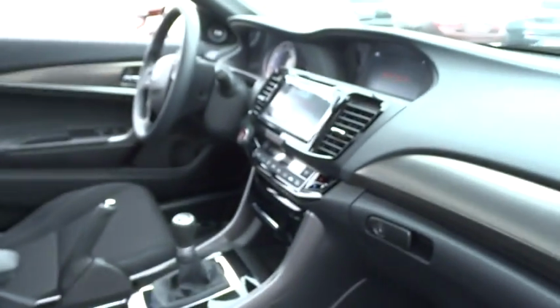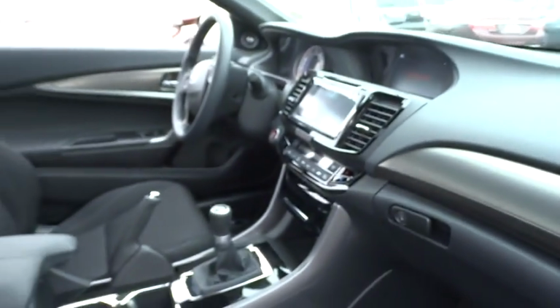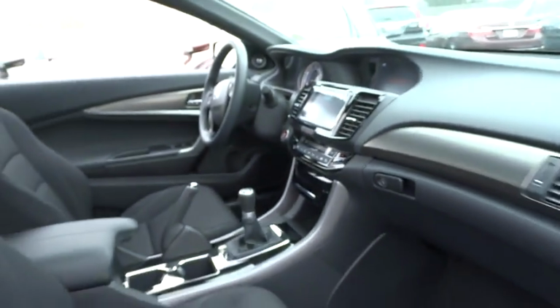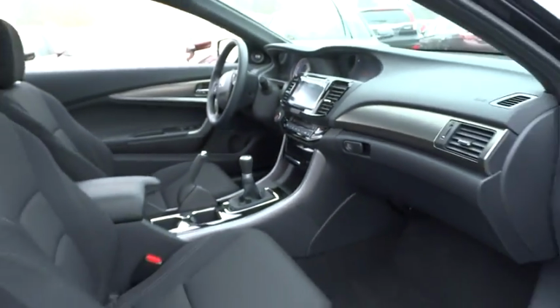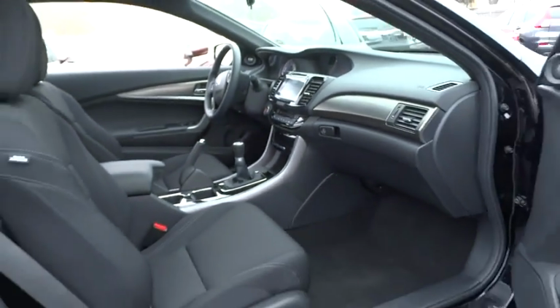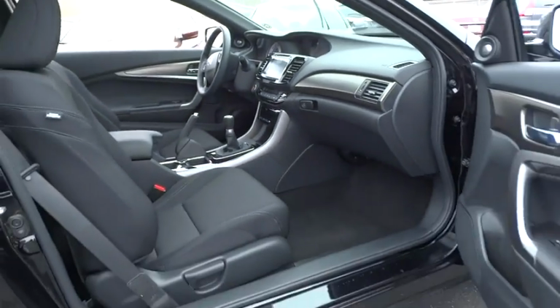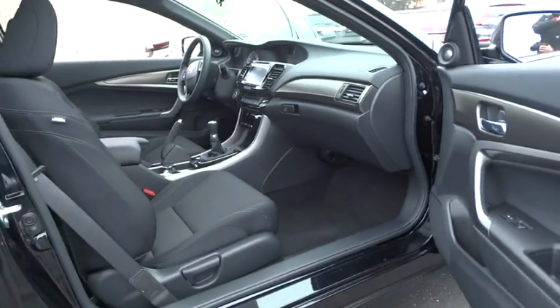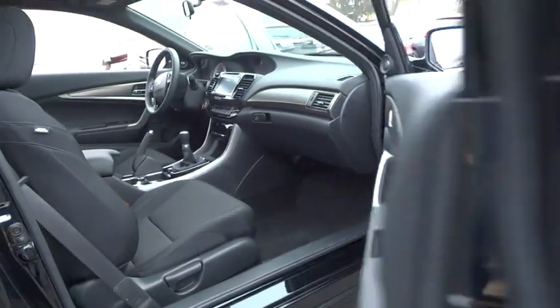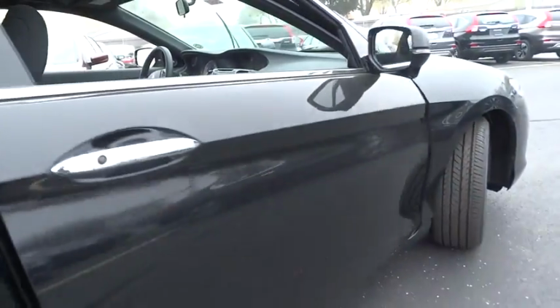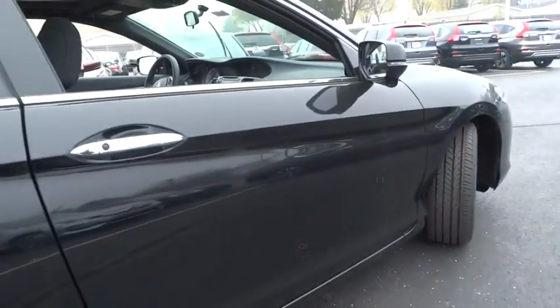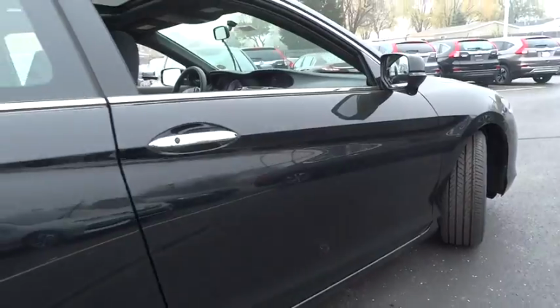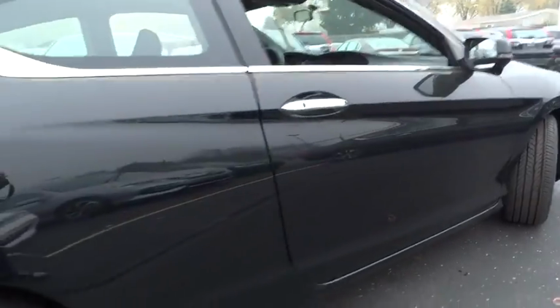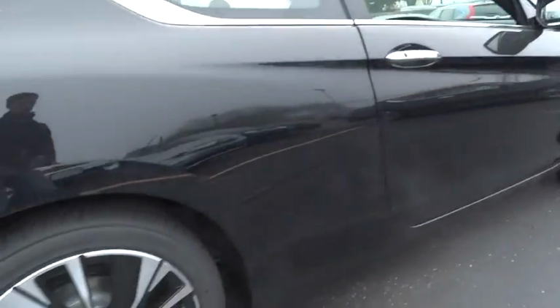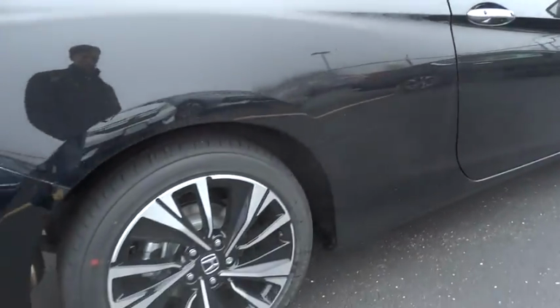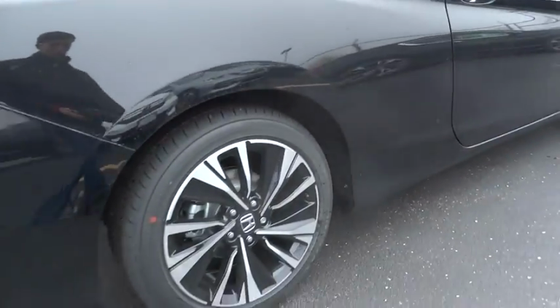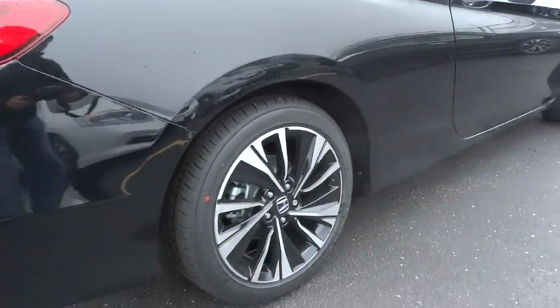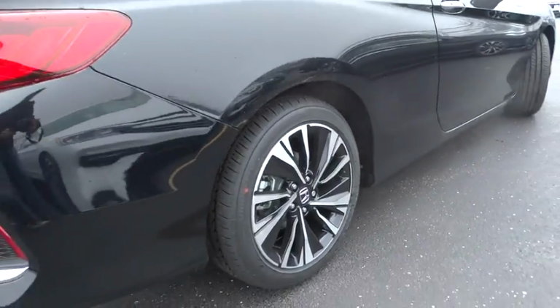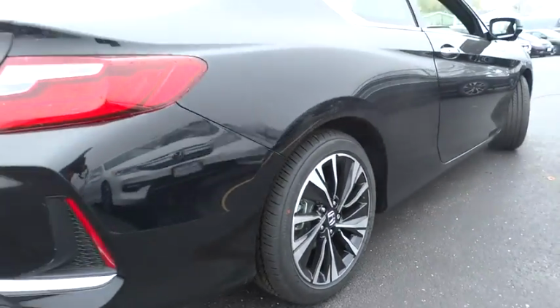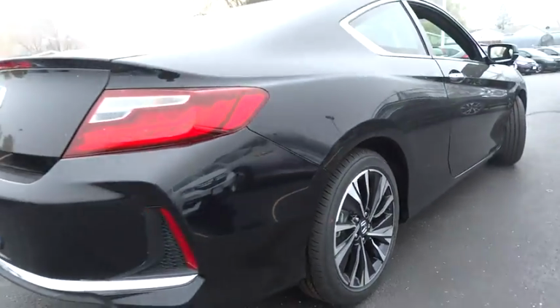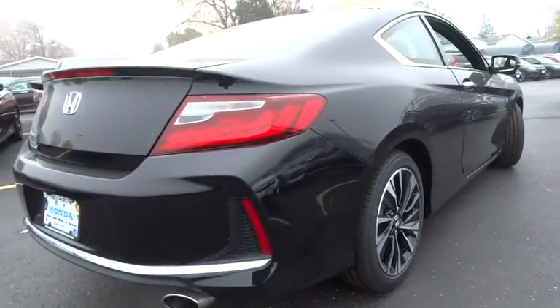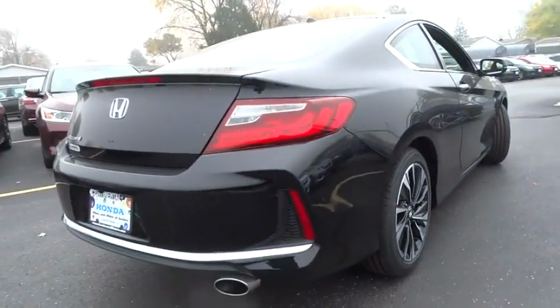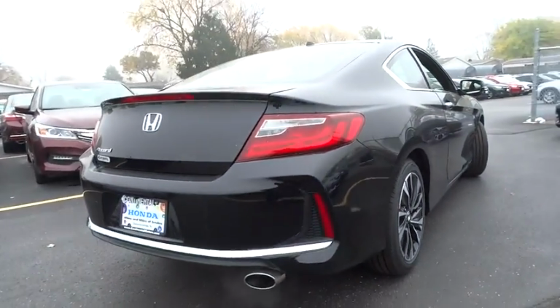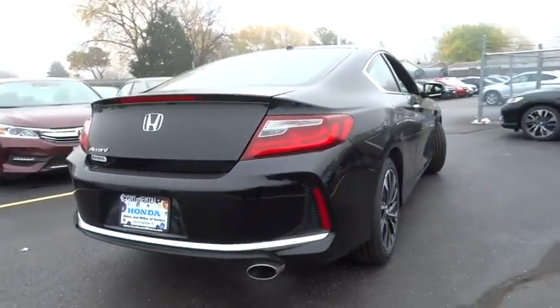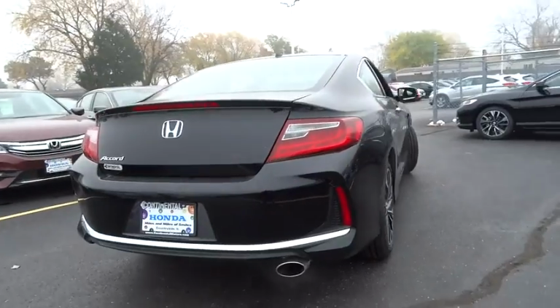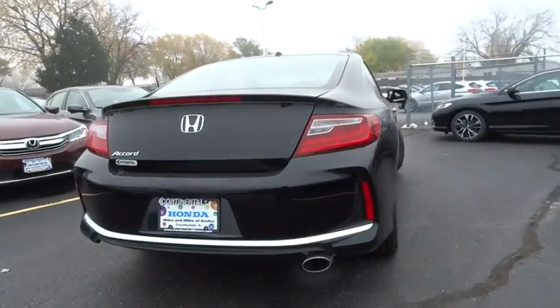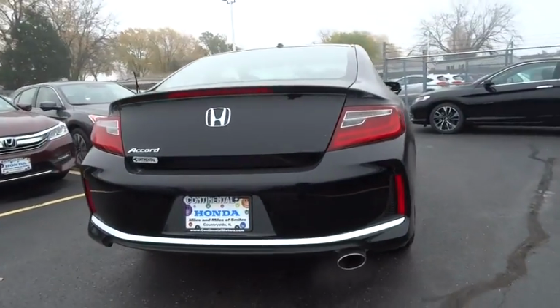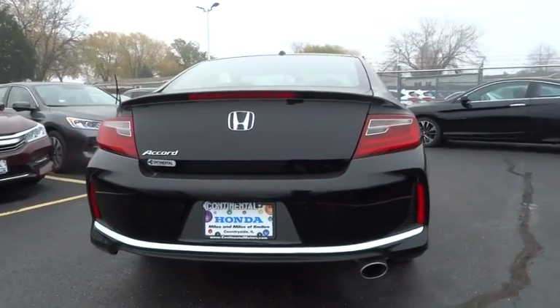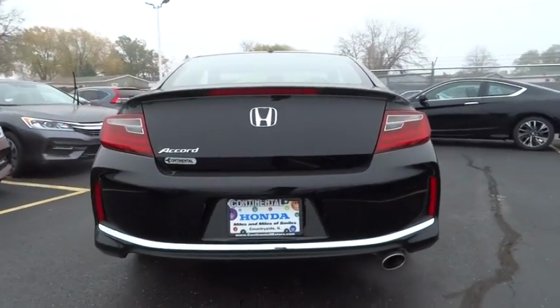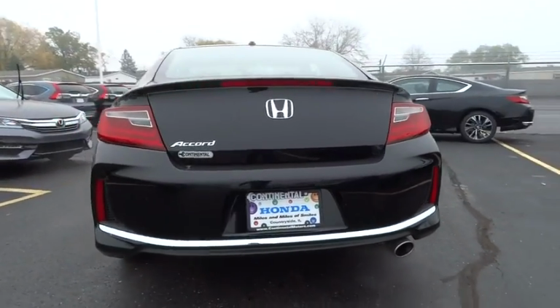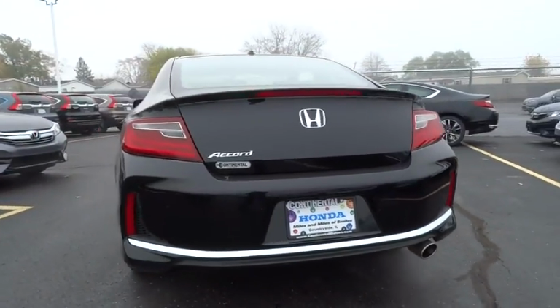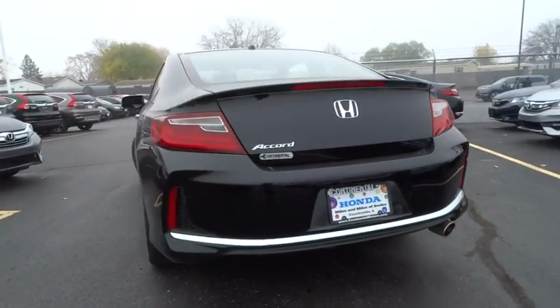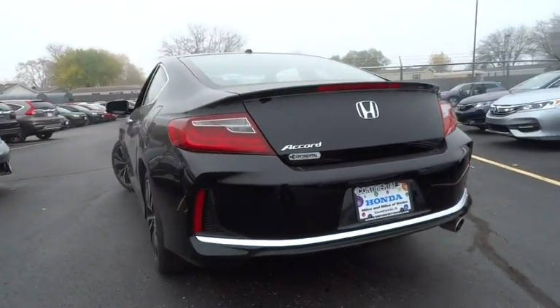Adjustable steering wheel. Power steering. Aluminum wheels. Four-wheel disc brakes. Keyless start. Cruise control. Floor mats. Rear defrost. AM FM stereo radio. Universal garage door opener. Climate control.